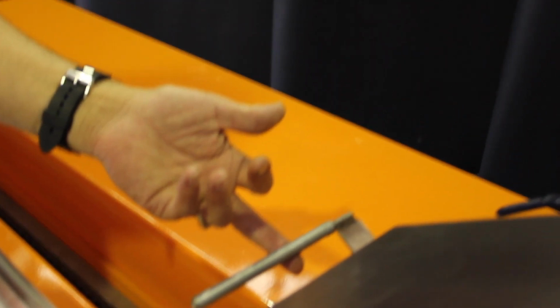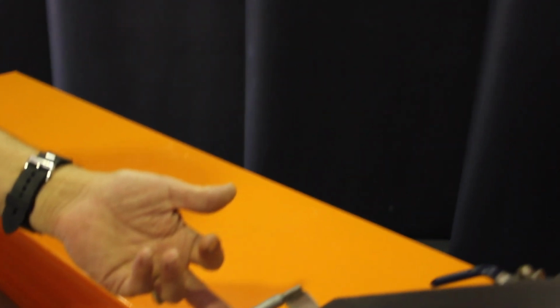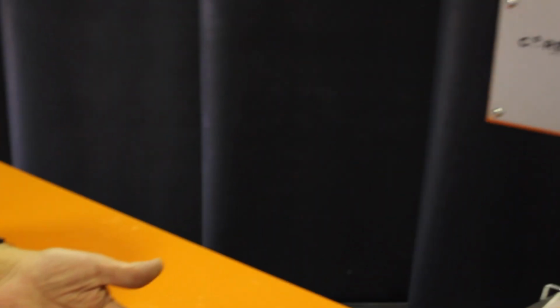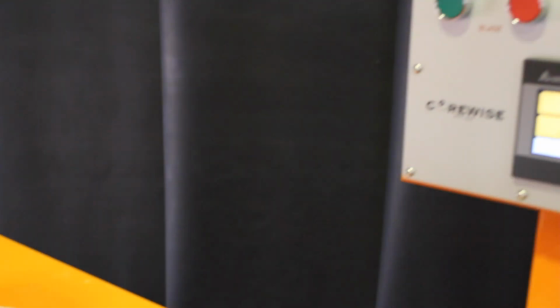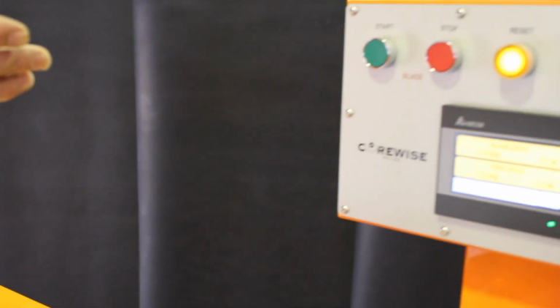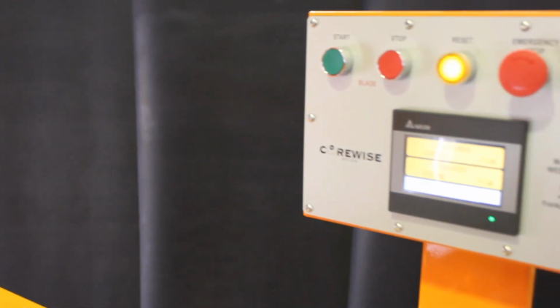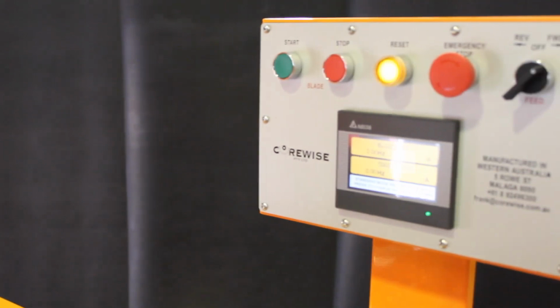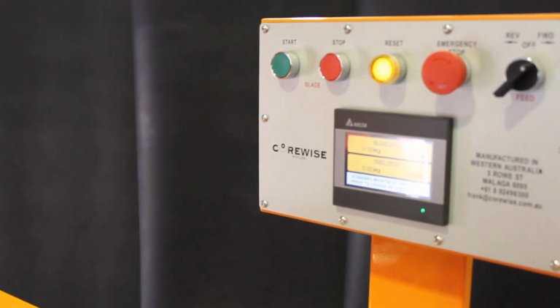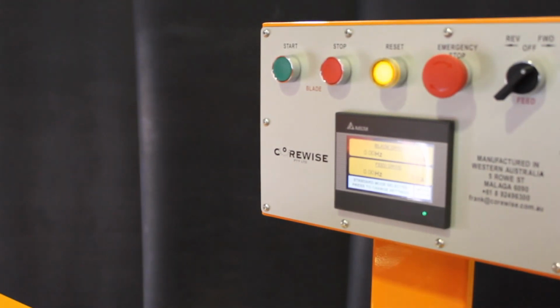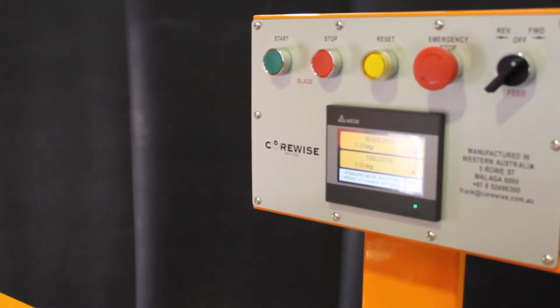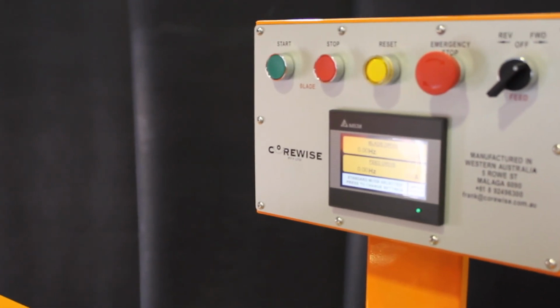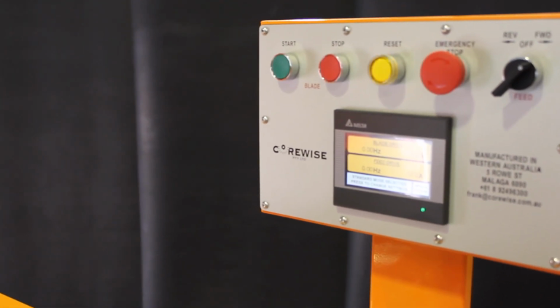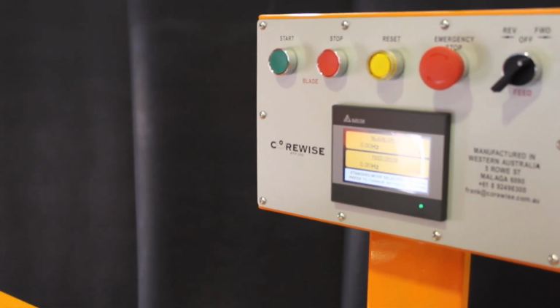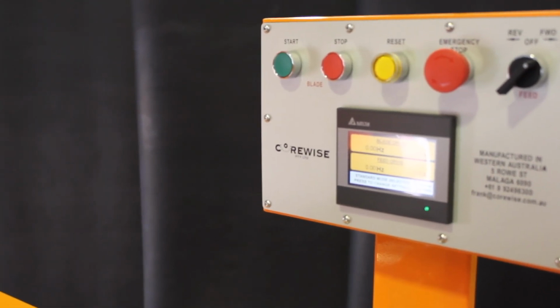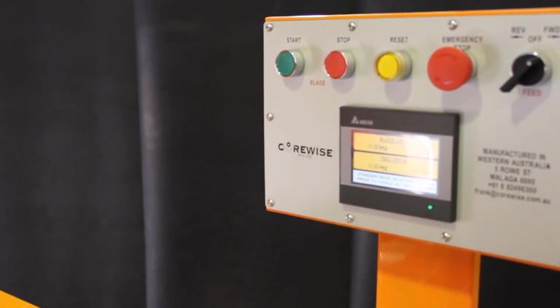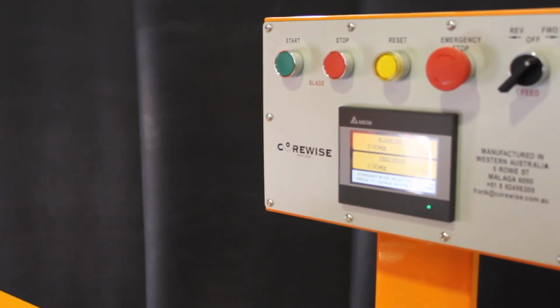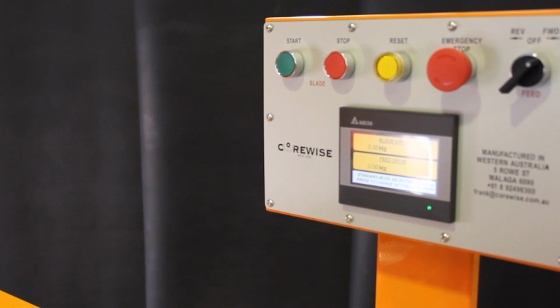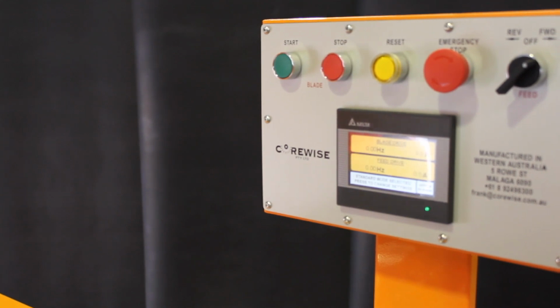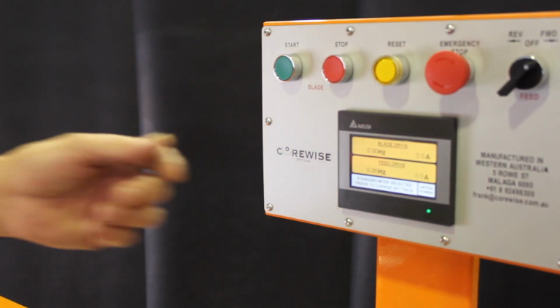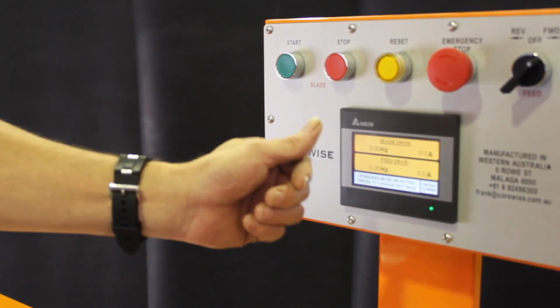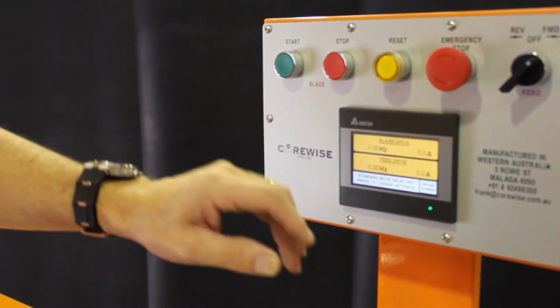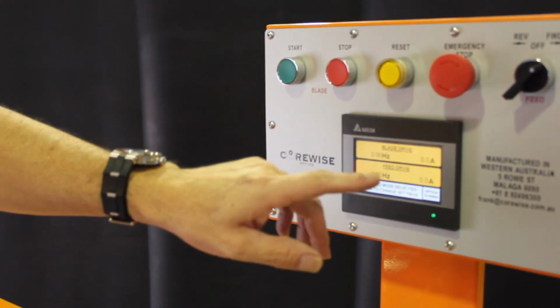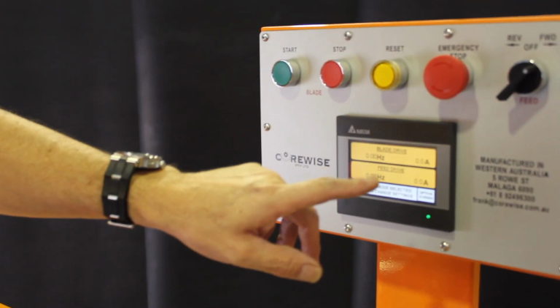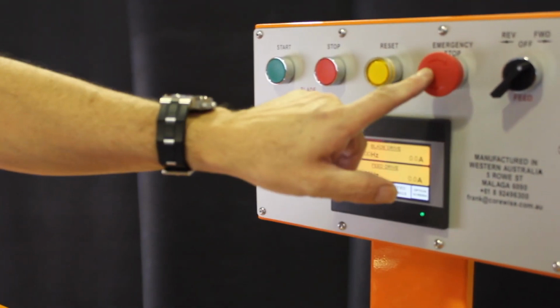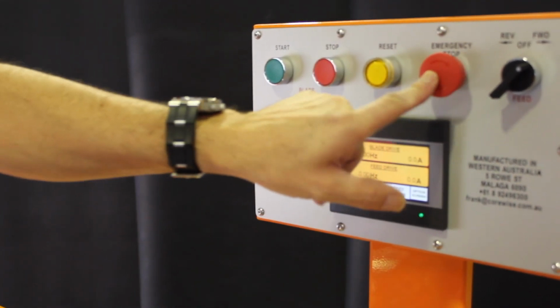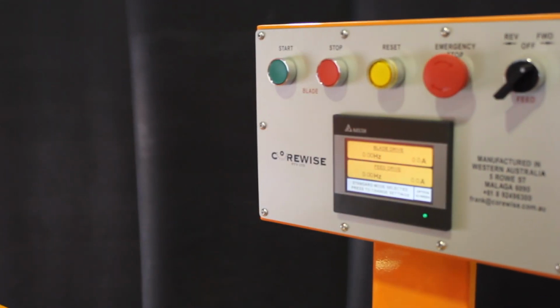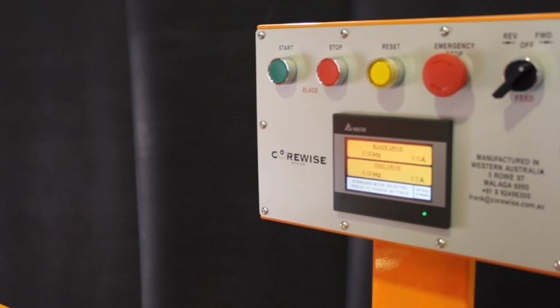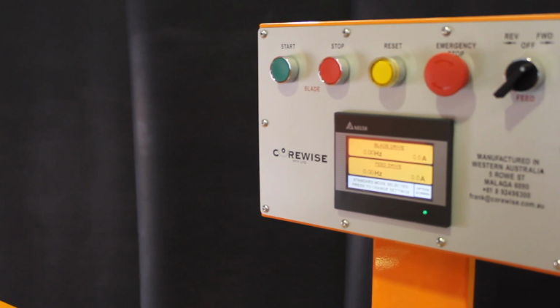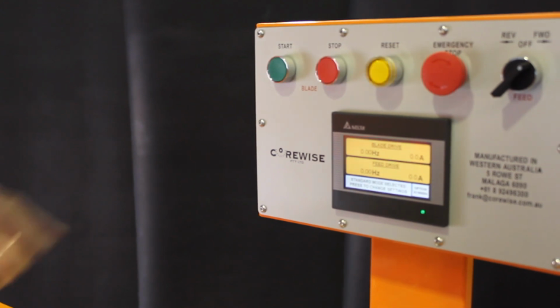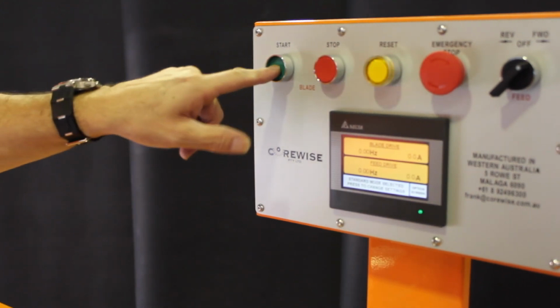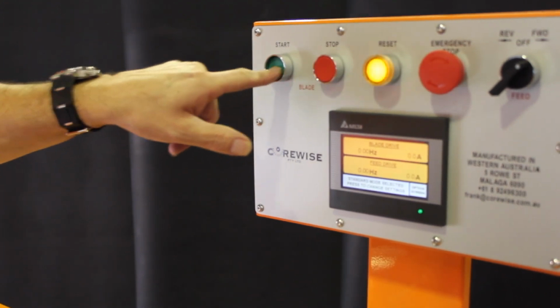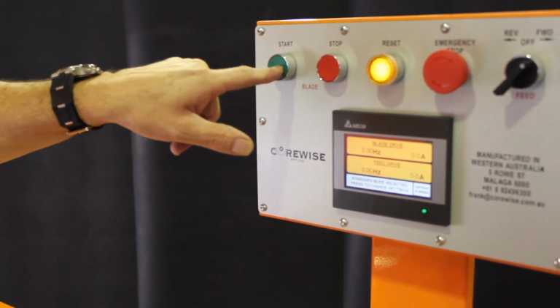As you can see, the reset light is flashing. Once your switch is activated, if you lower your switch, it stops flashing. The only other reason why your reset would be flashing is if your emergency stop is in, and that will isolate your power.